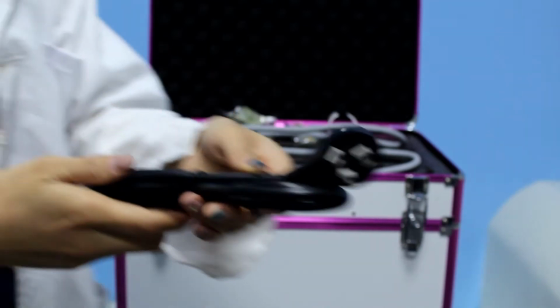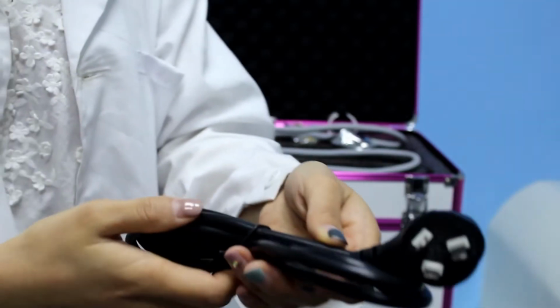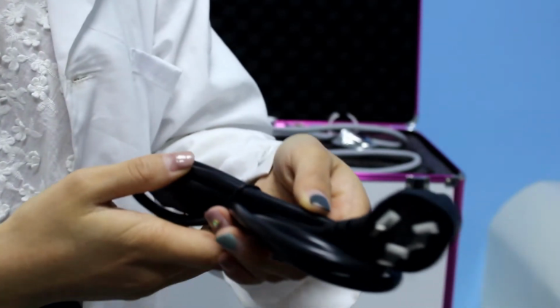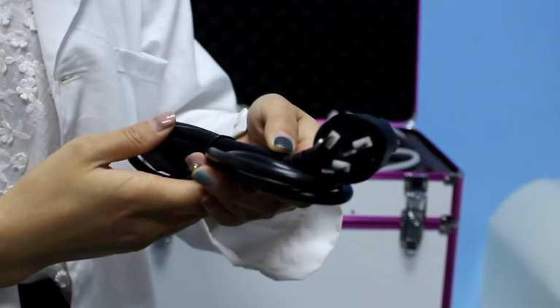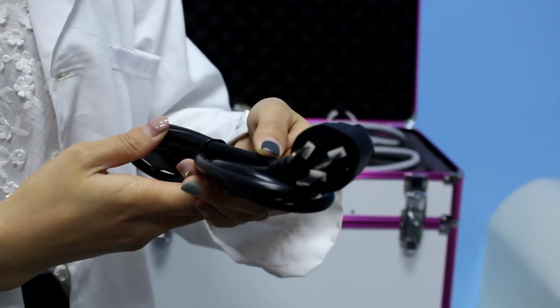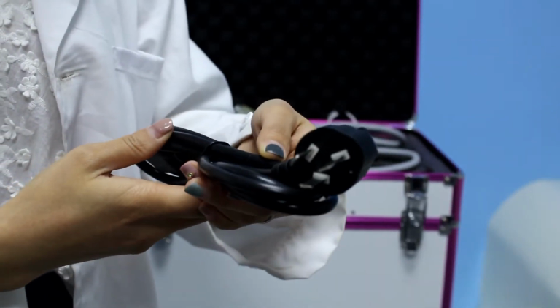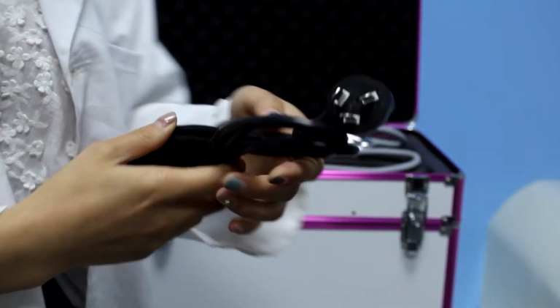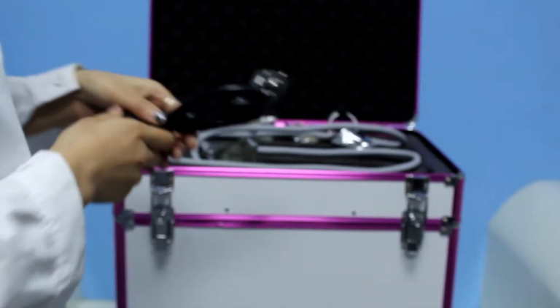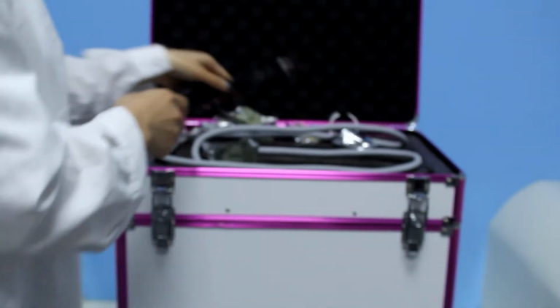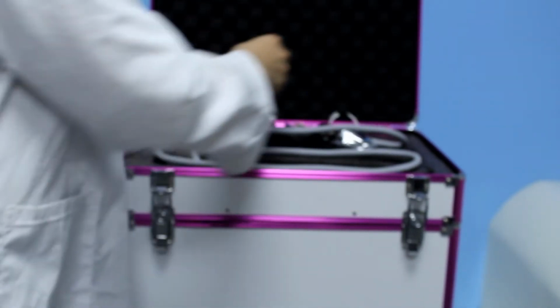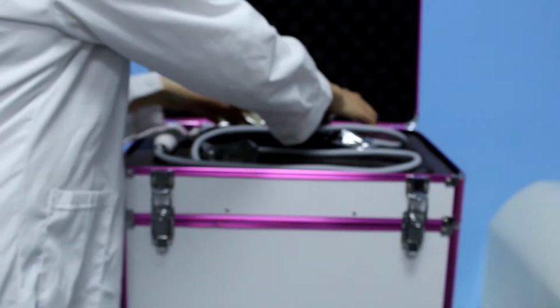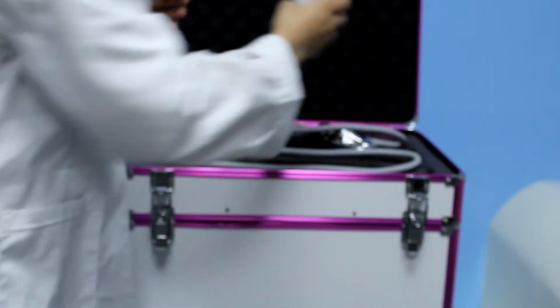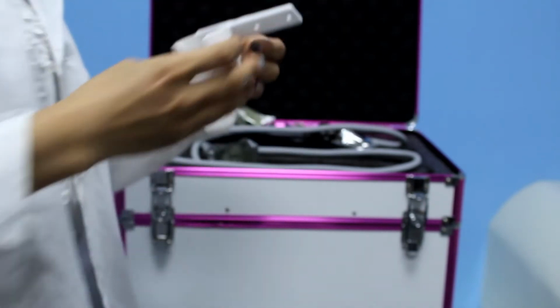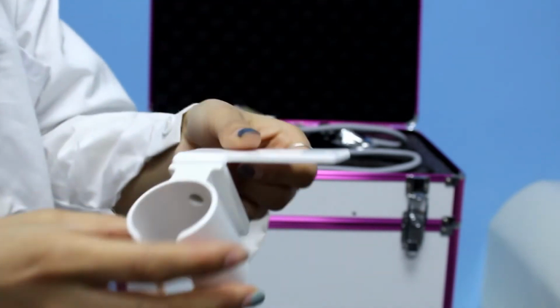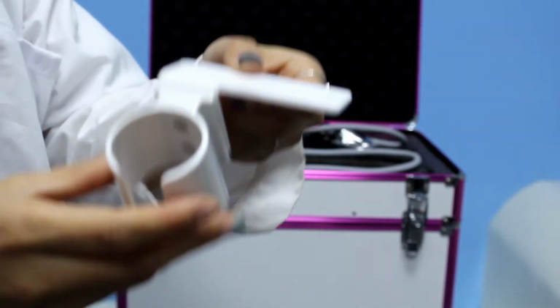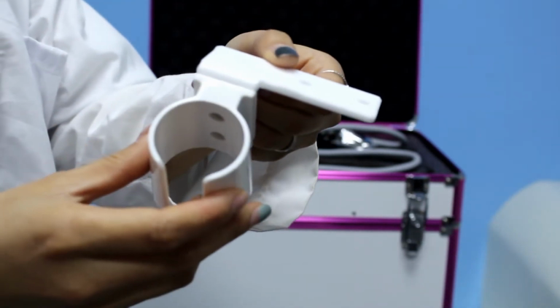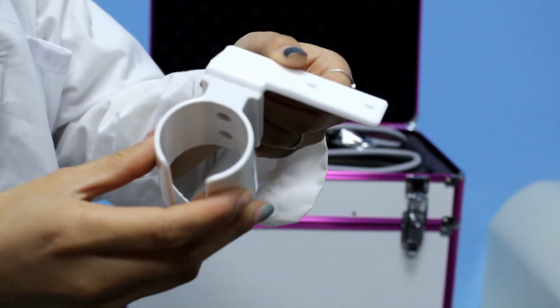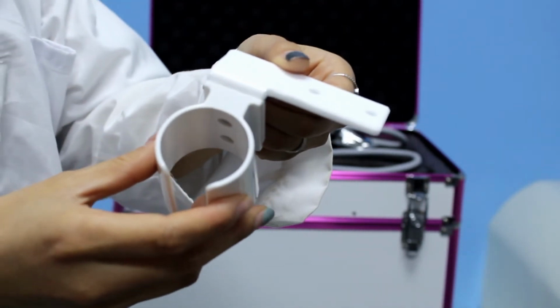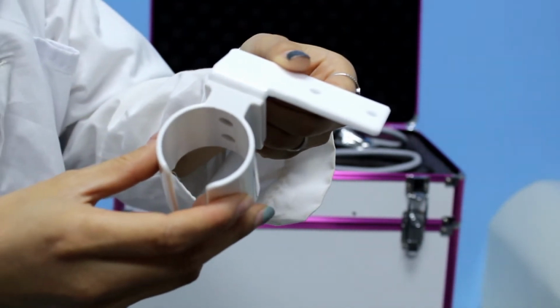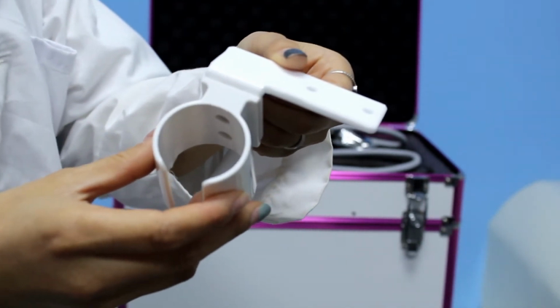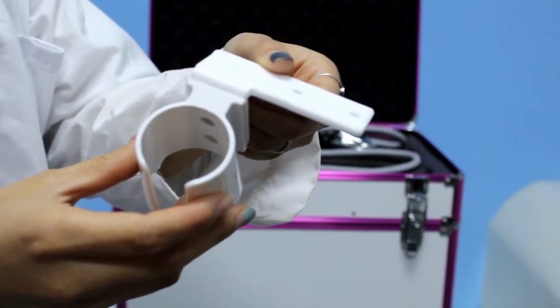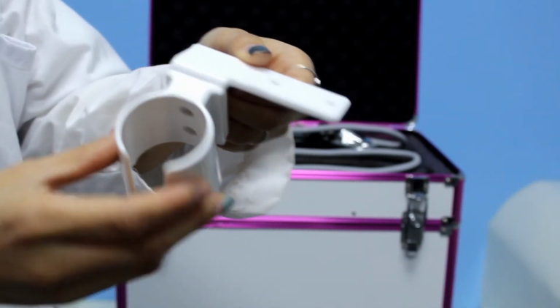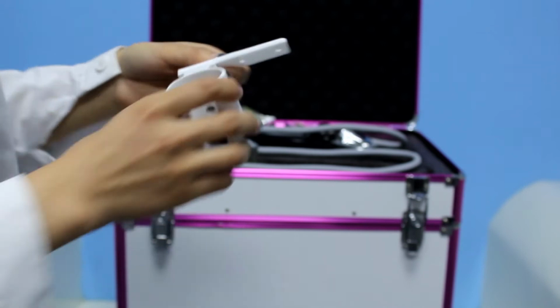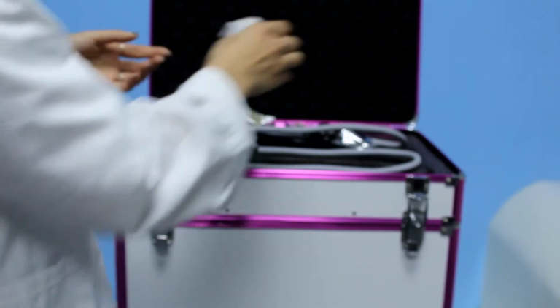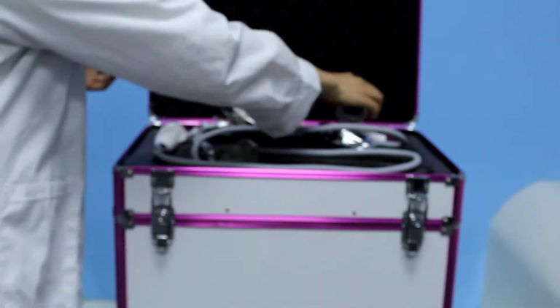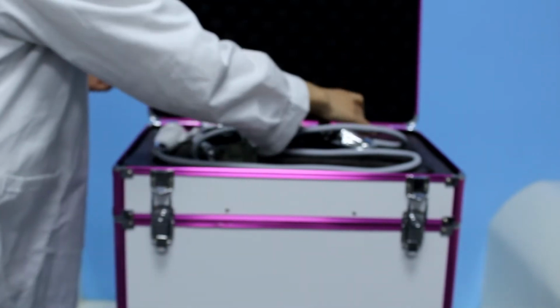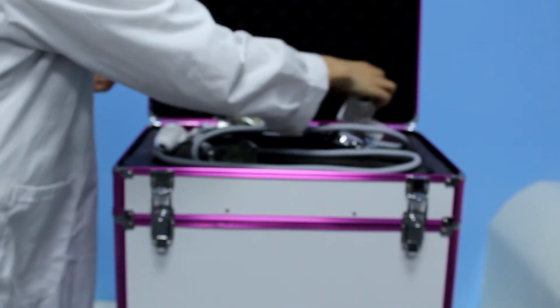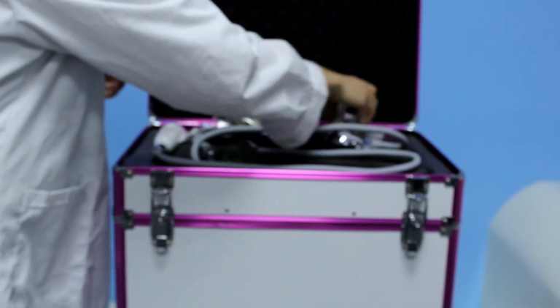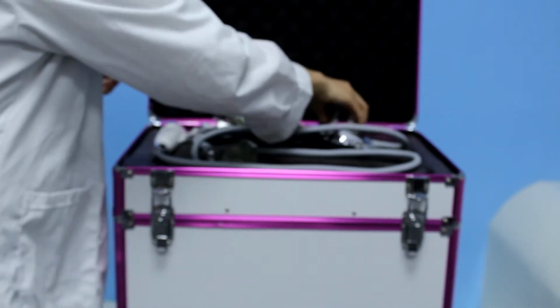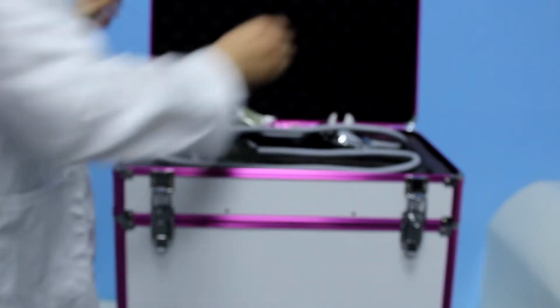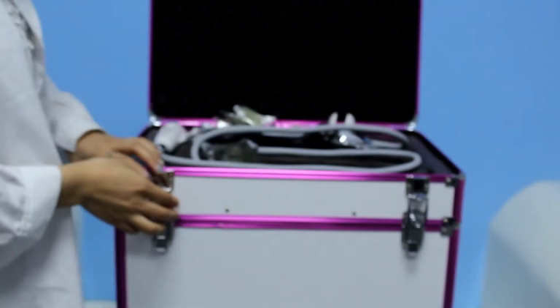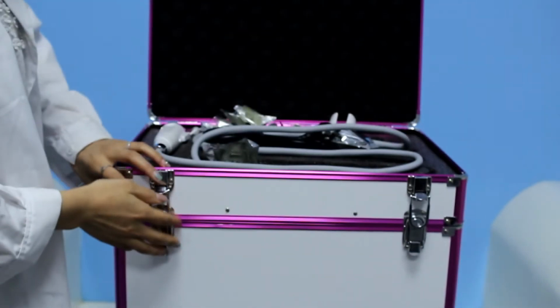This is the power cable. This is the handle piece holder. Now look at the machine.